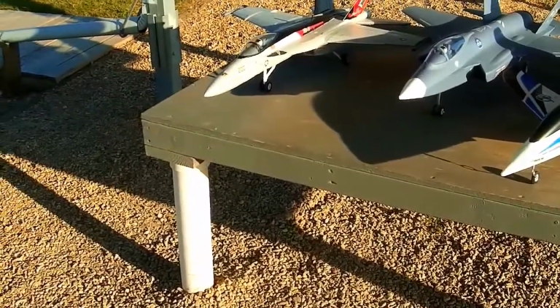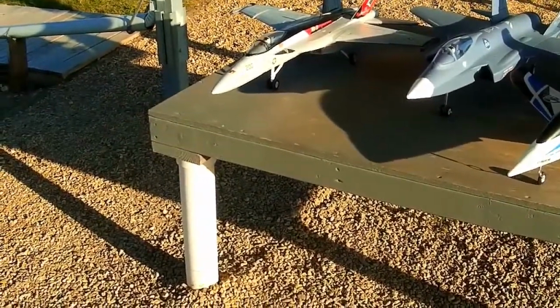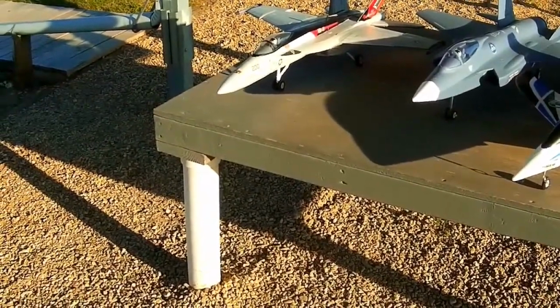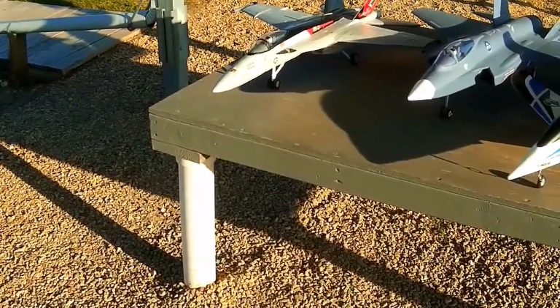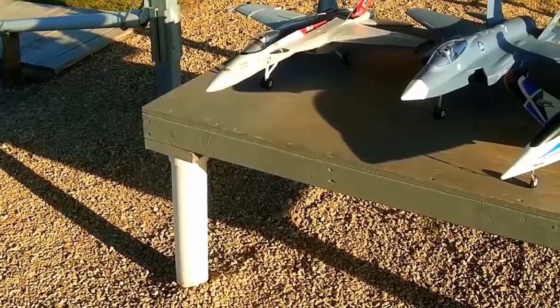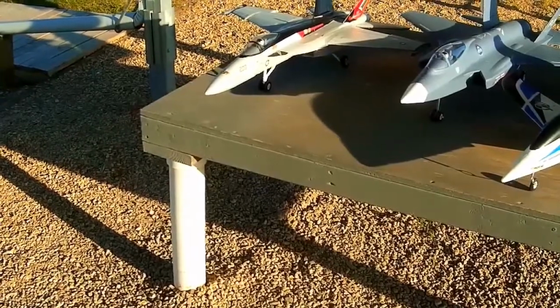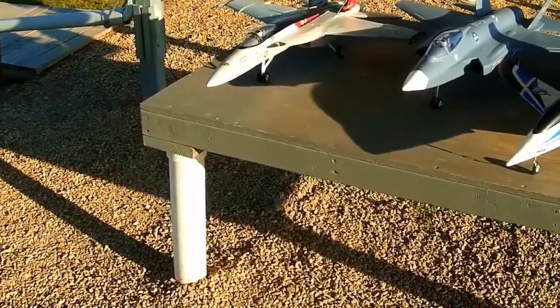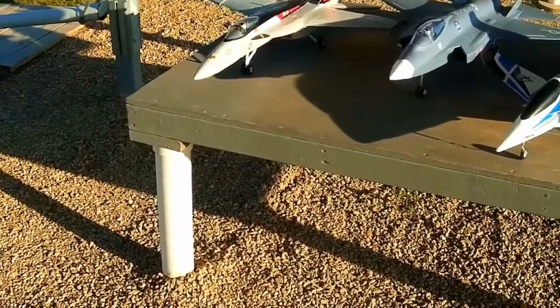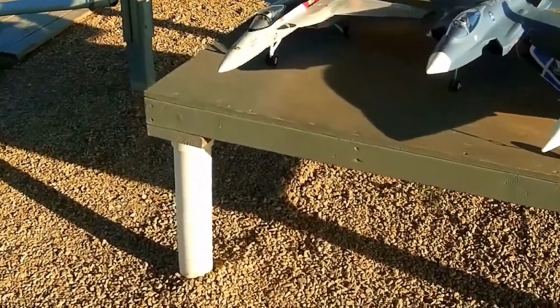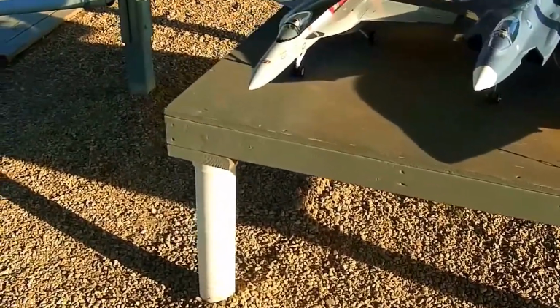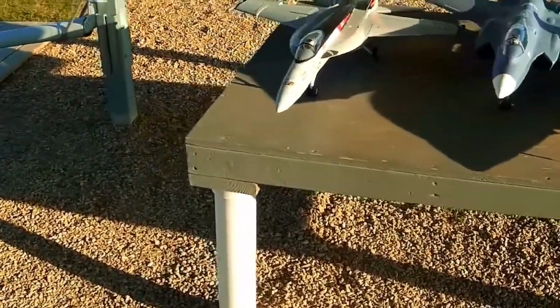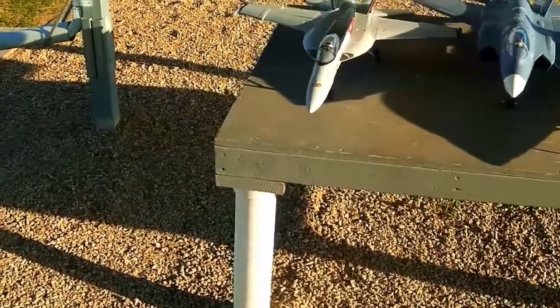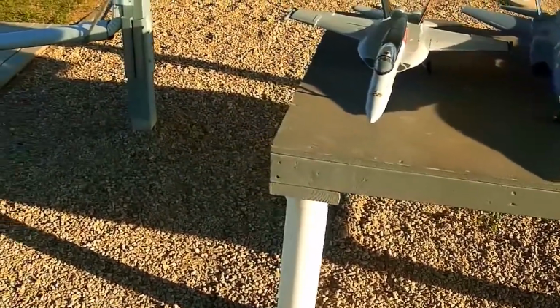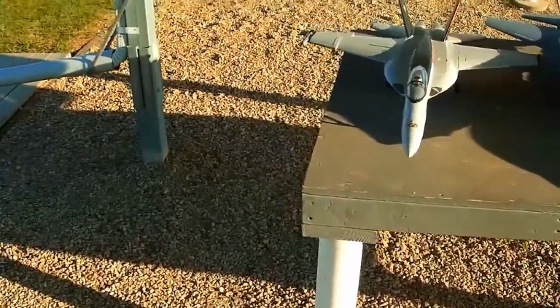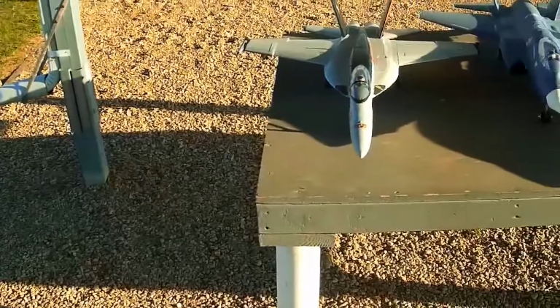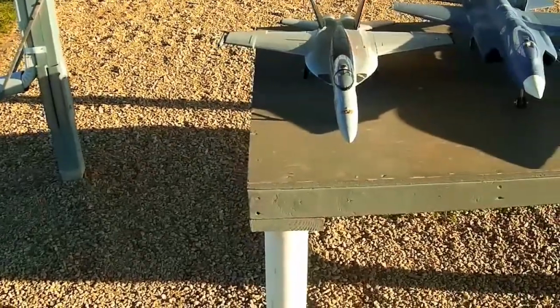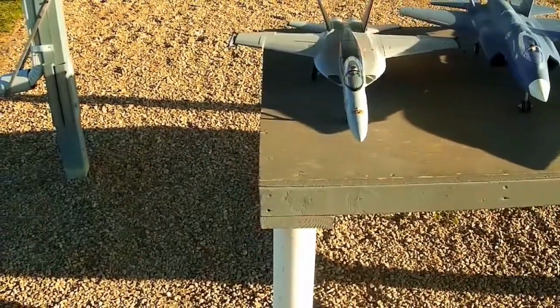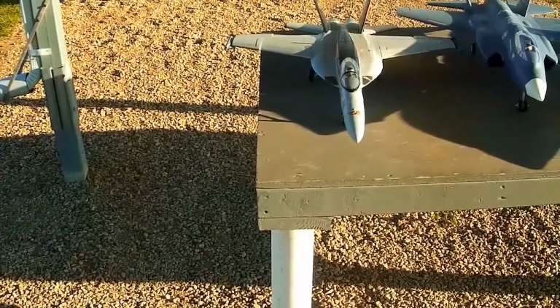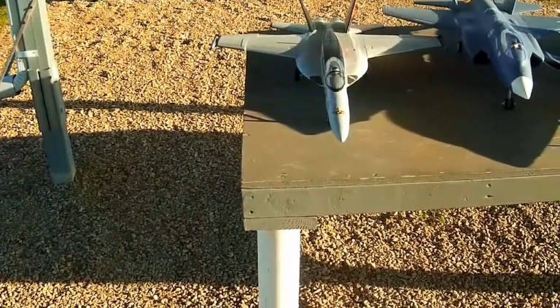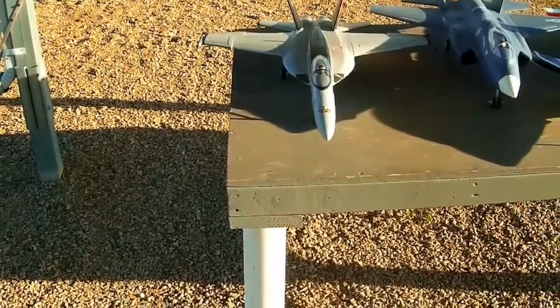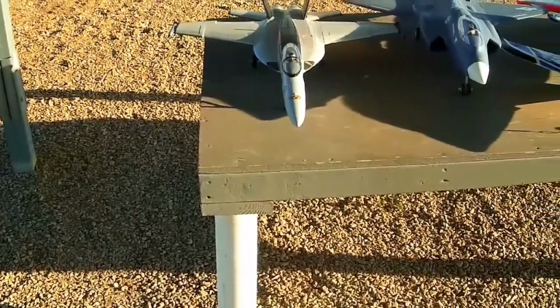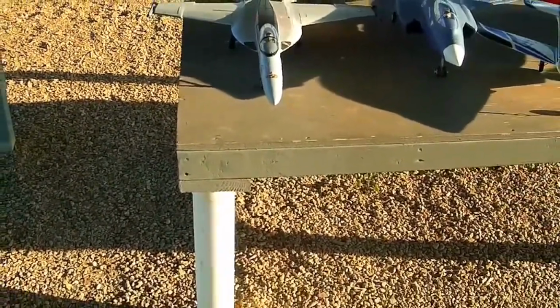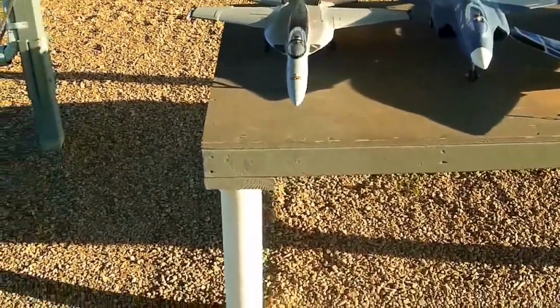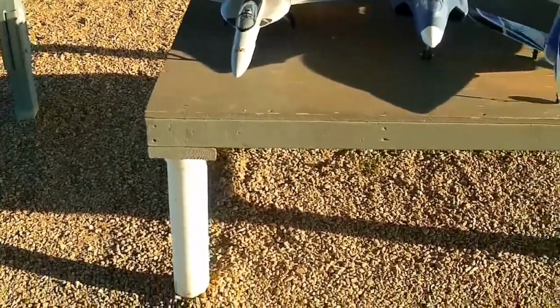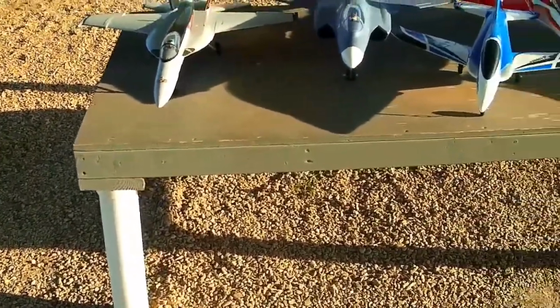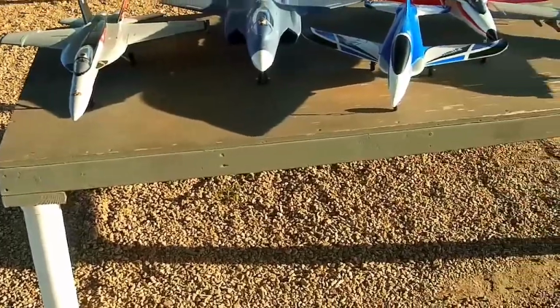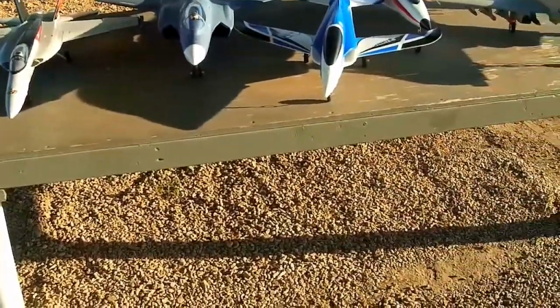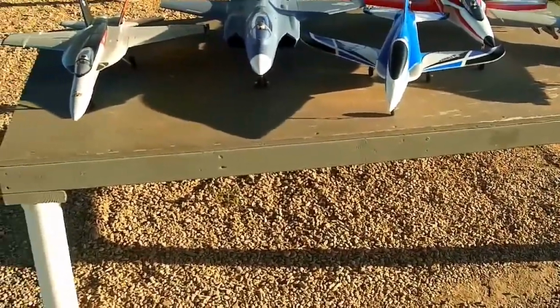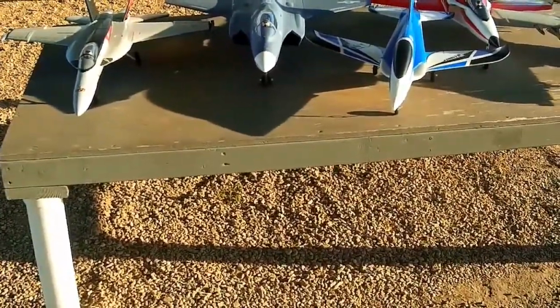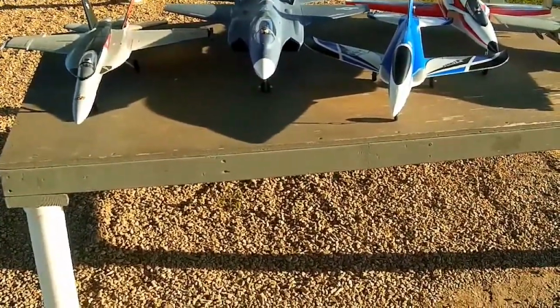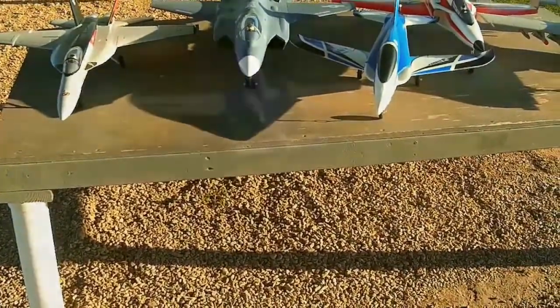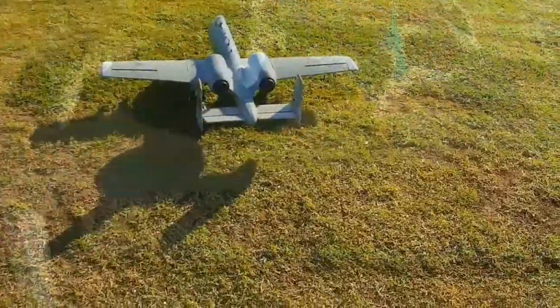And then we've got the FA-18, also 64 millimeter. This one is a good flying plane but it's a little bit underpowered in my experience. All right, stand by — we'll get some of these up in the air.